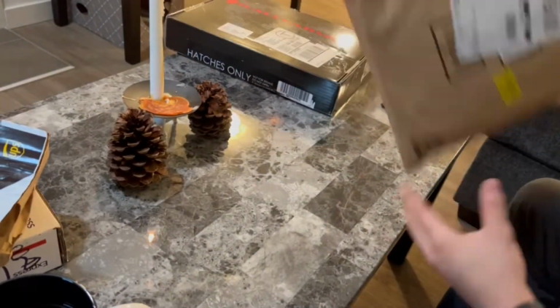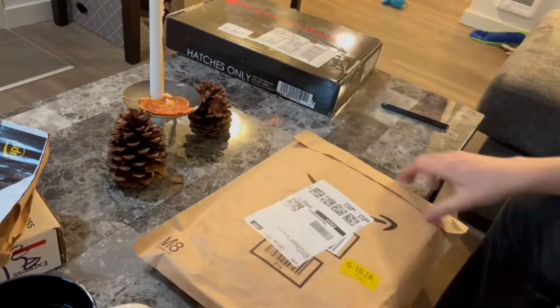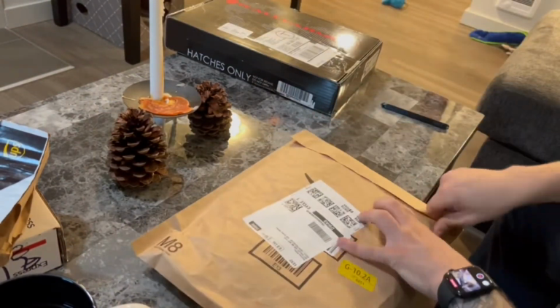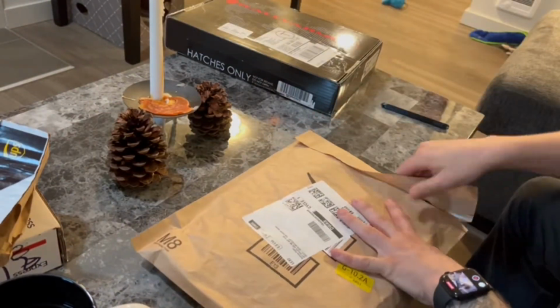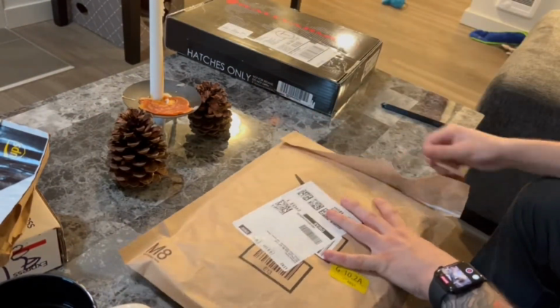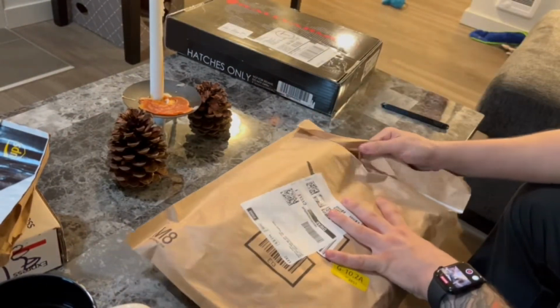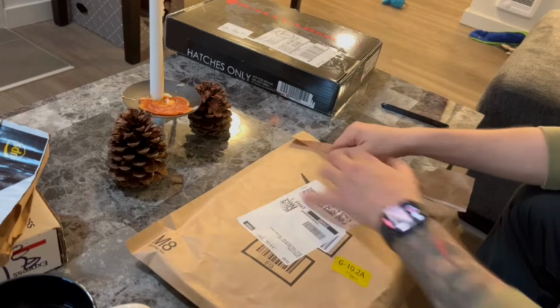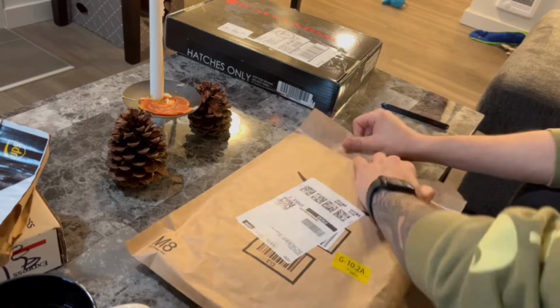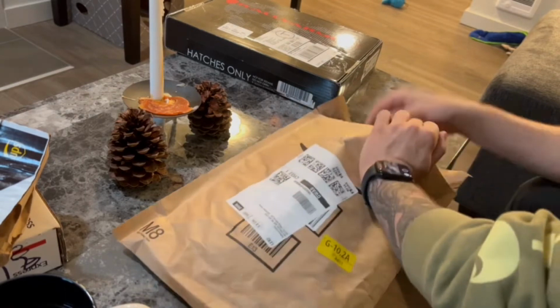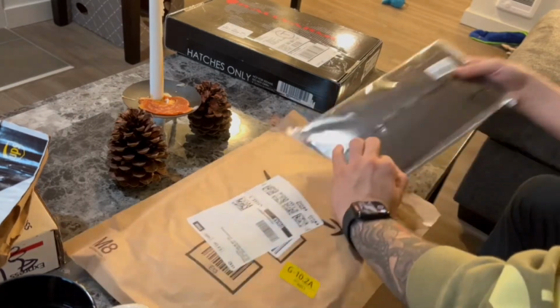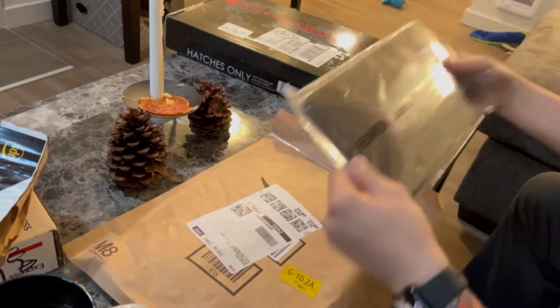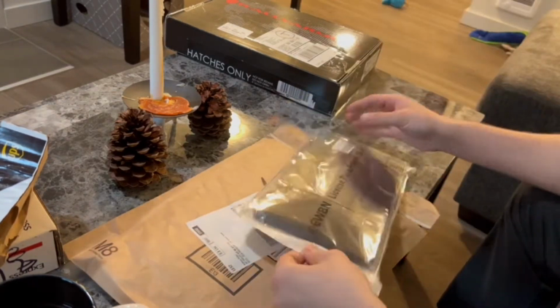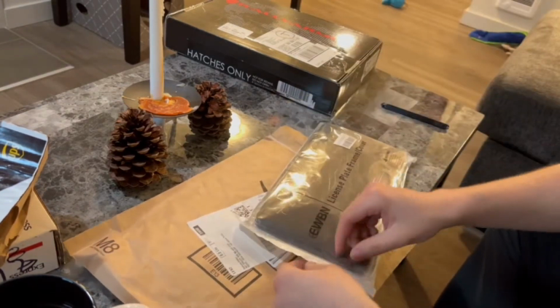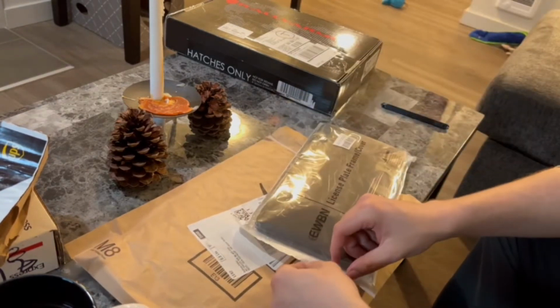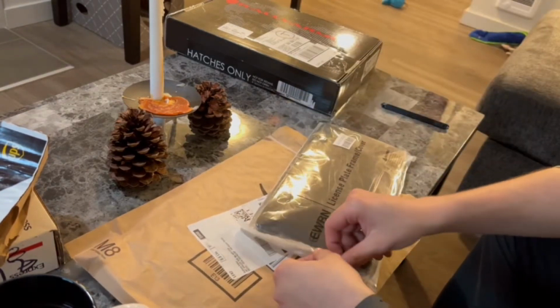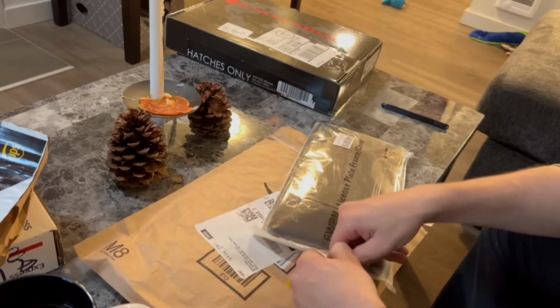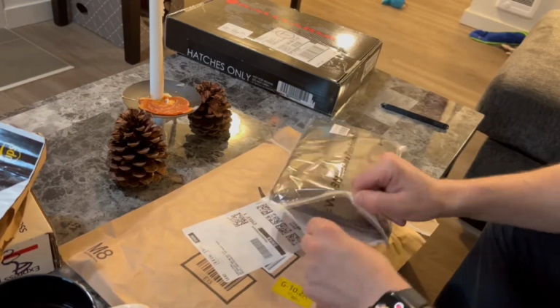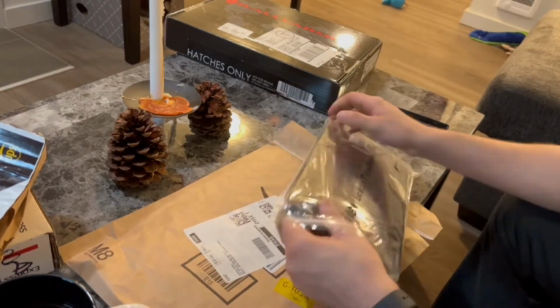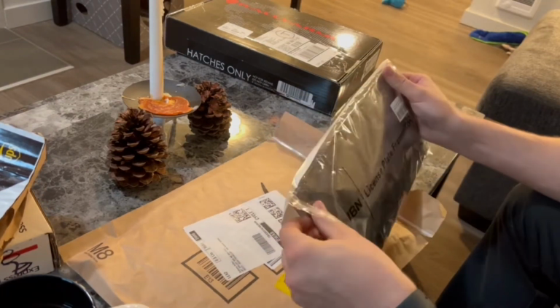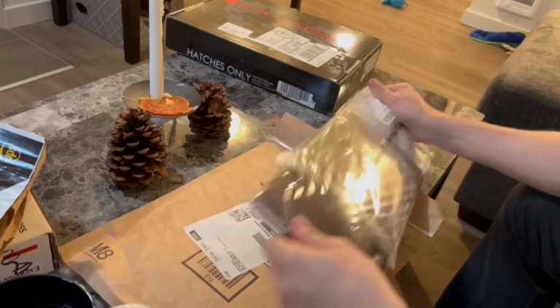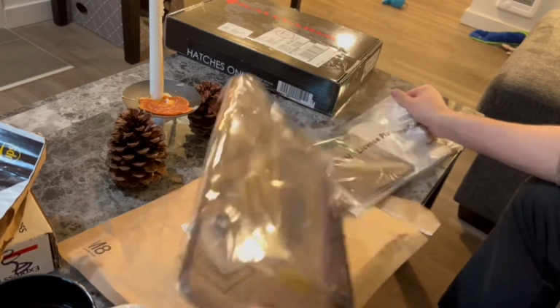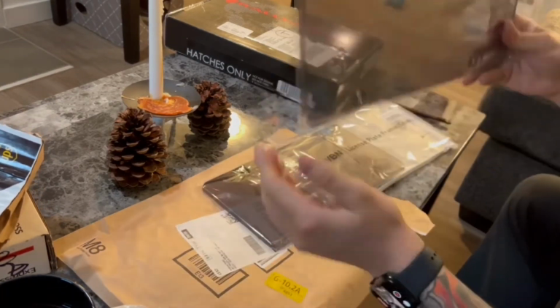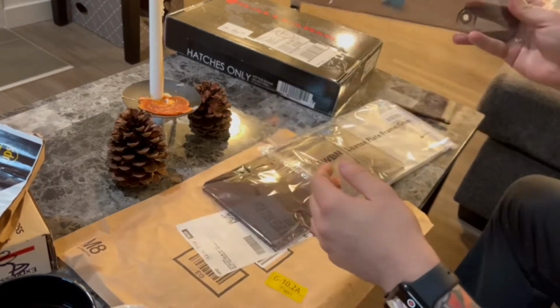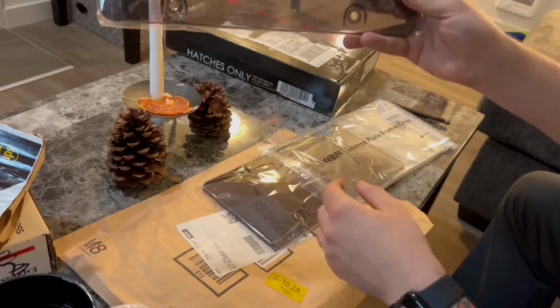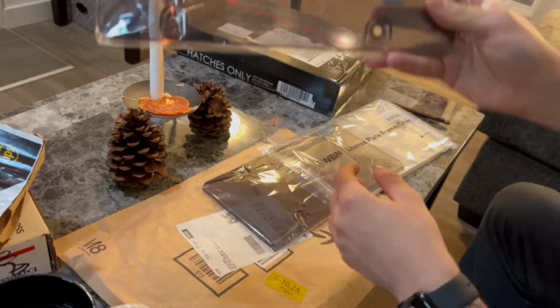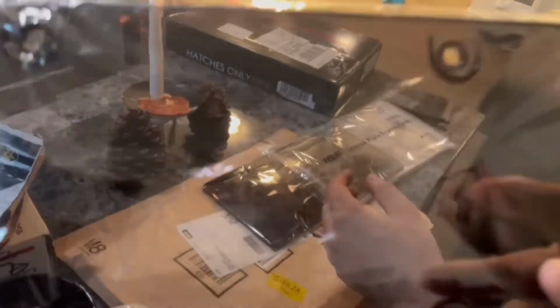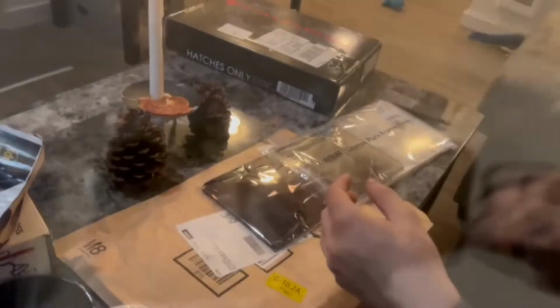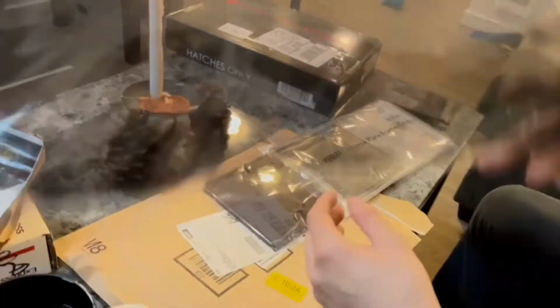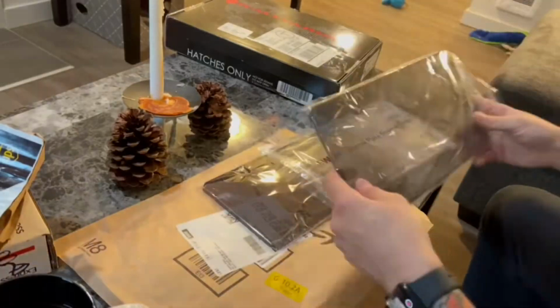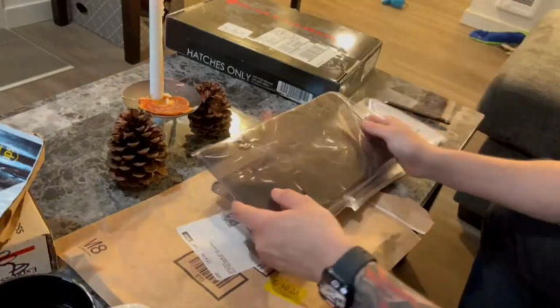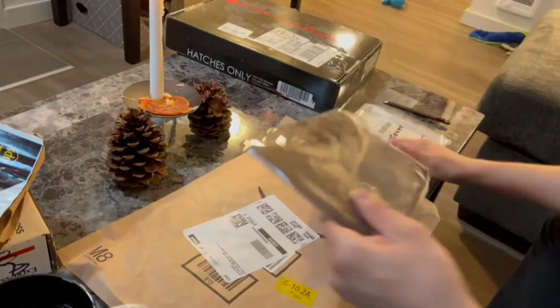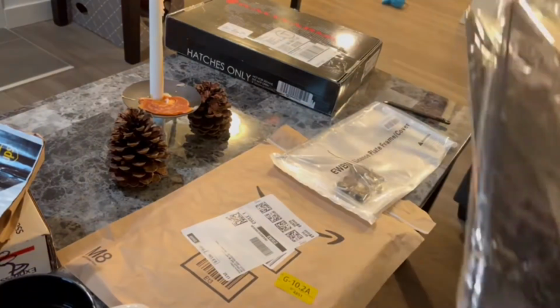Then next we got these license plate covers. I just got them off Amazon for like eight dollars so nothing too complex here. We just put these on over the old ones.